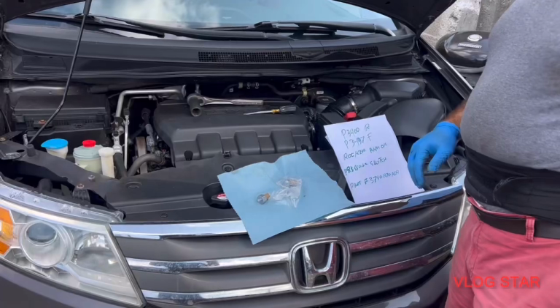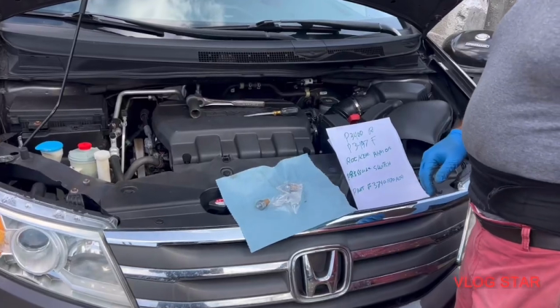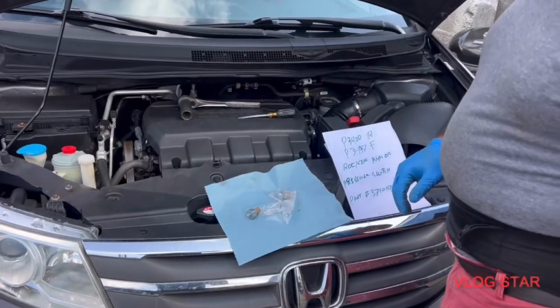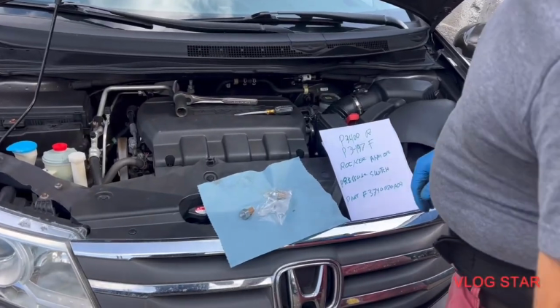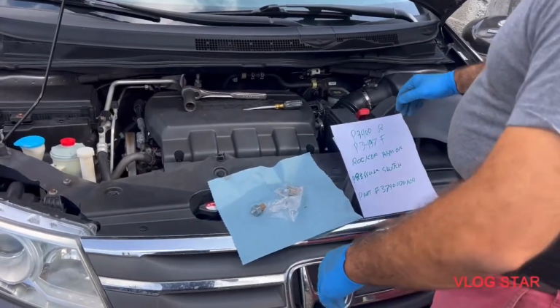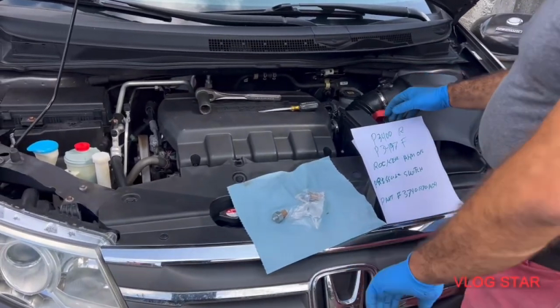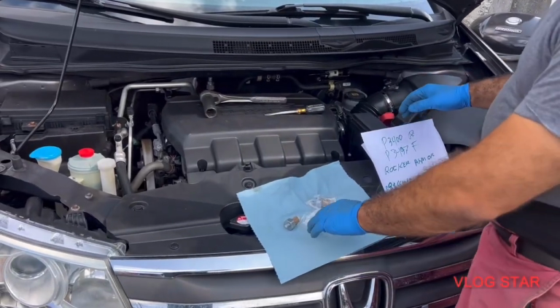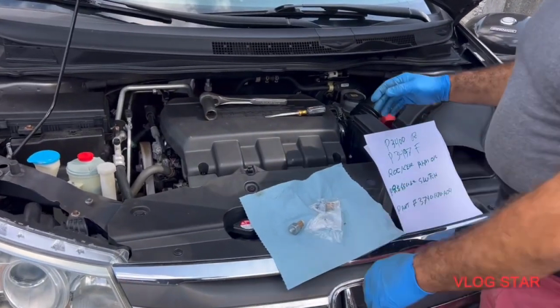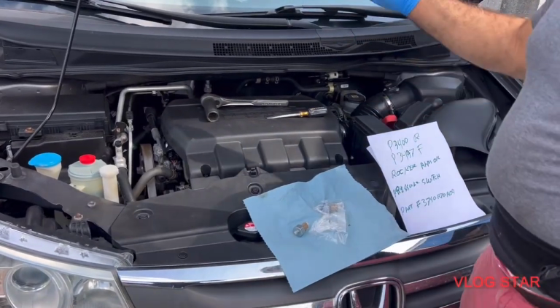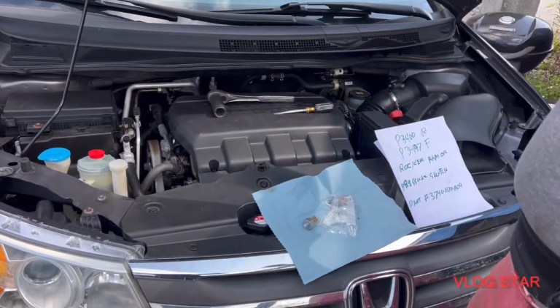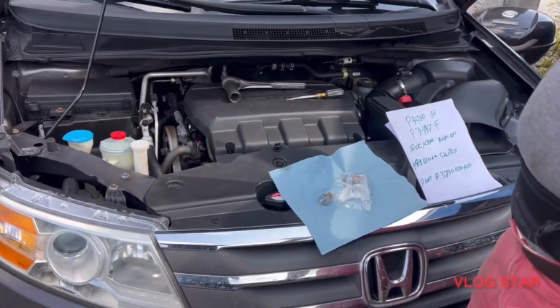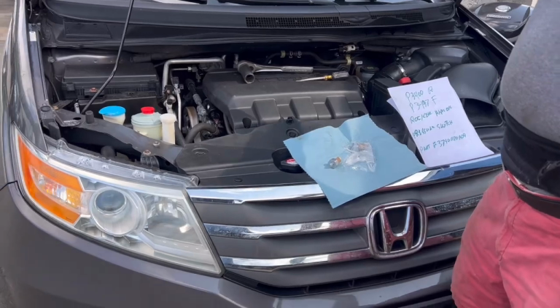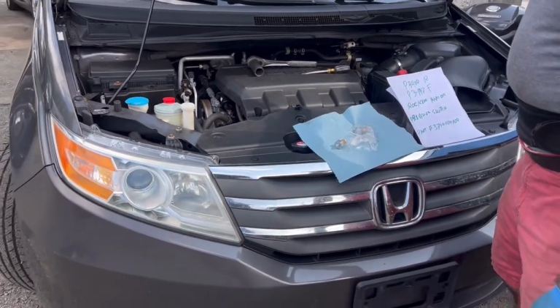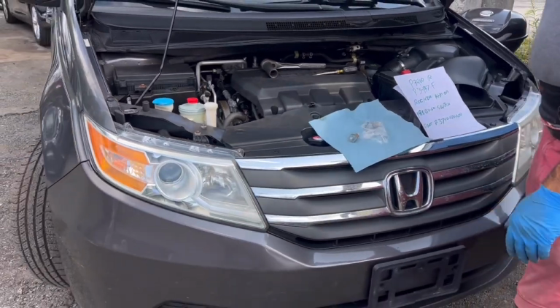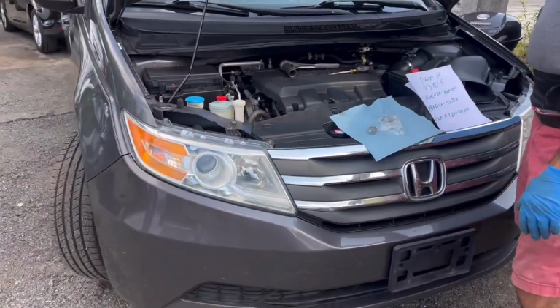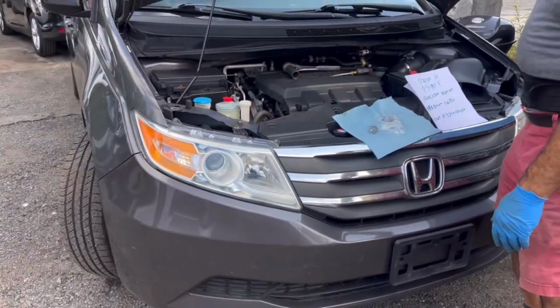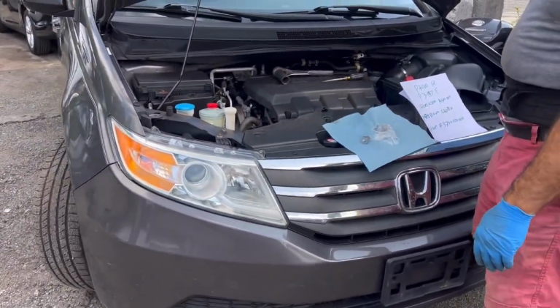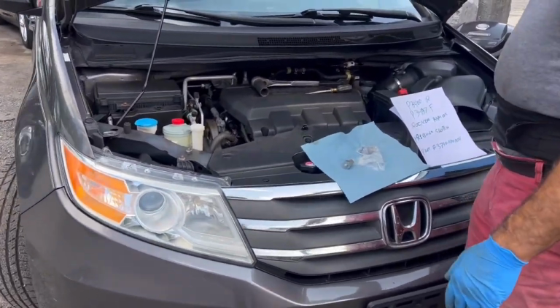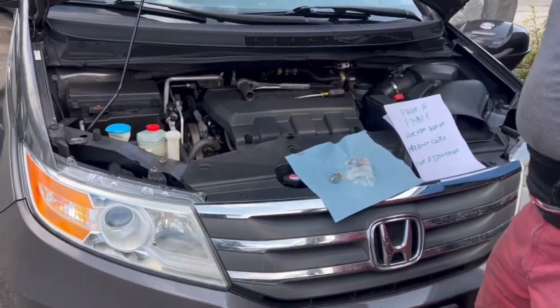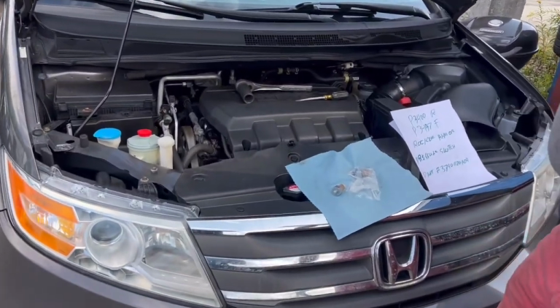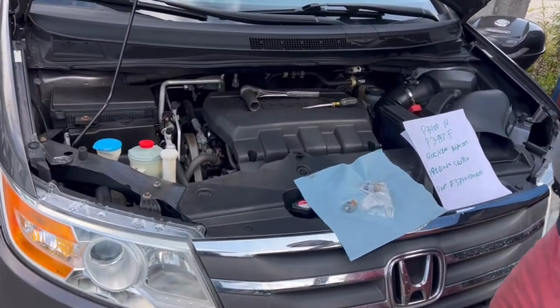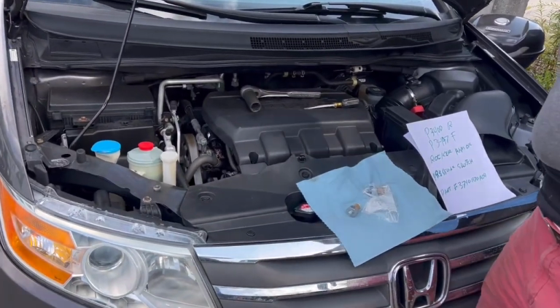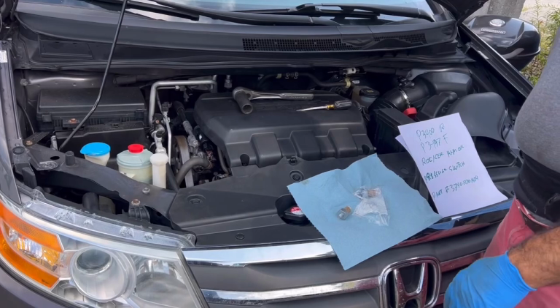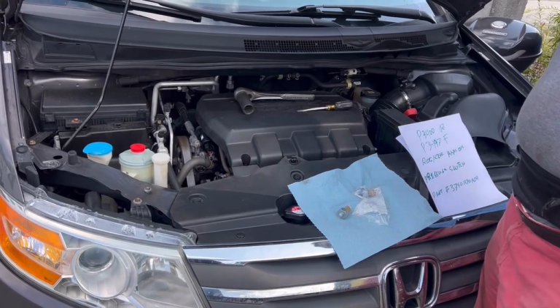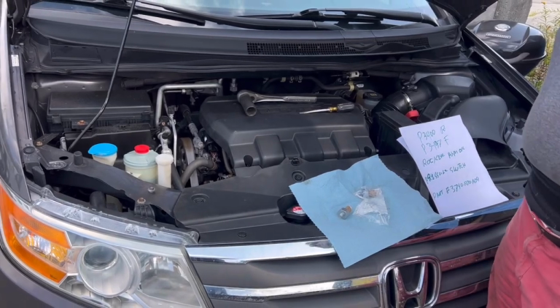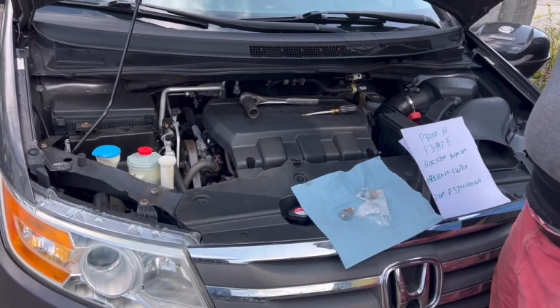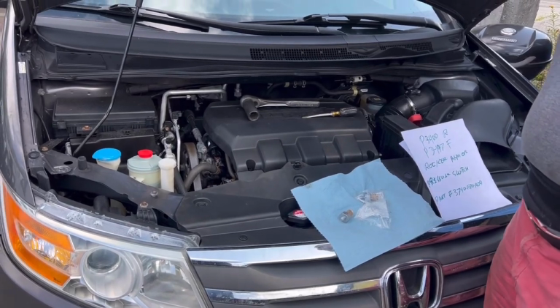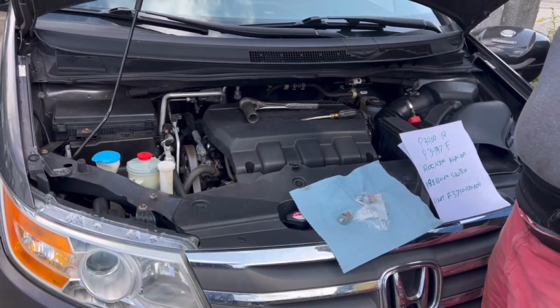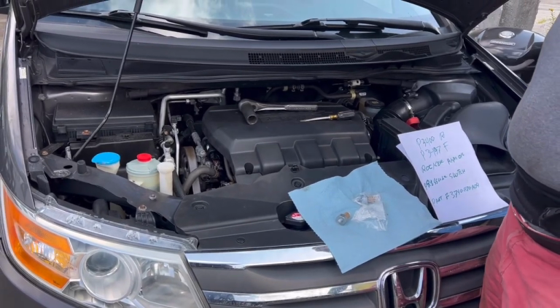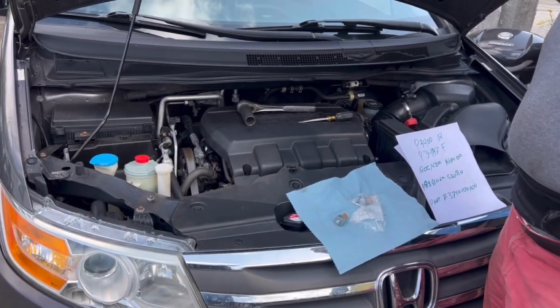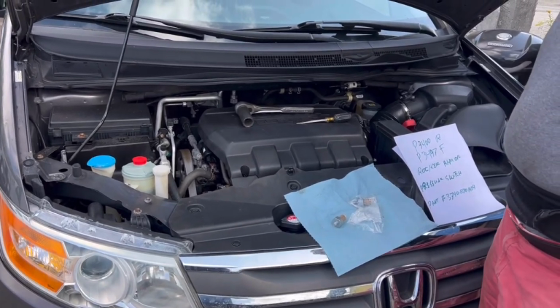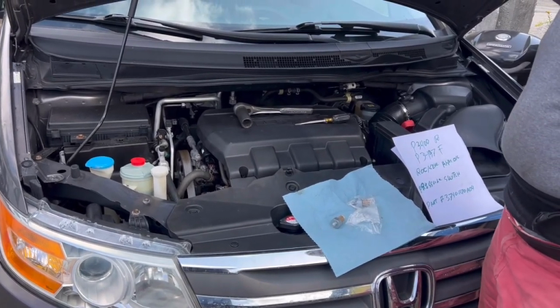Welcome back to Kenny's shop. Today we have a 2012 Honda Odyssey V6 — it's the same engine used in the Honda Ridgeline and Honda Pilot.